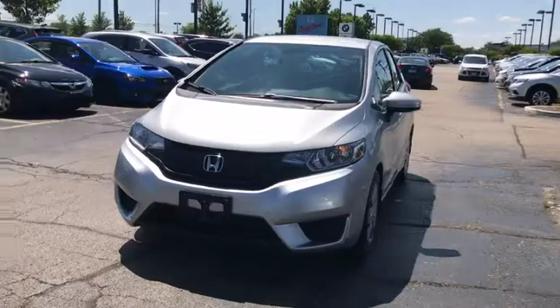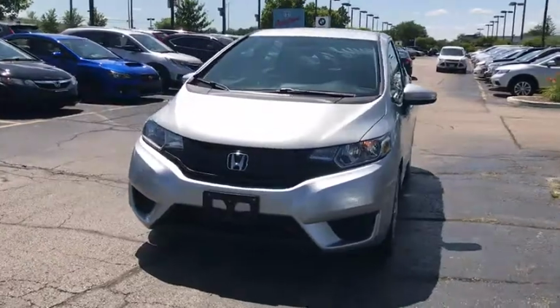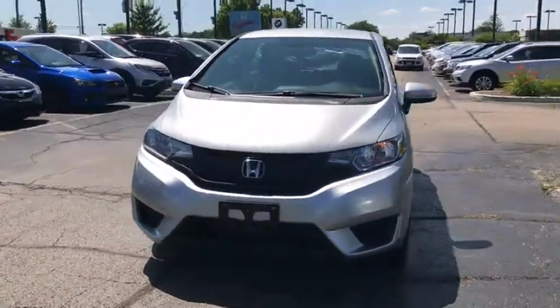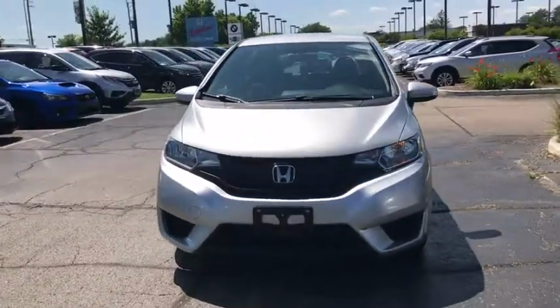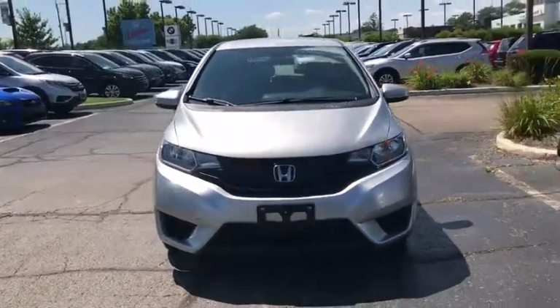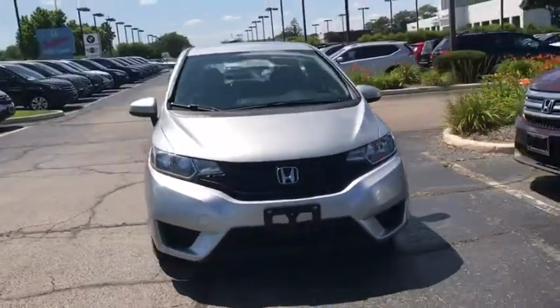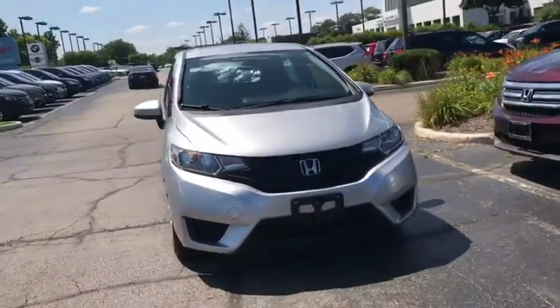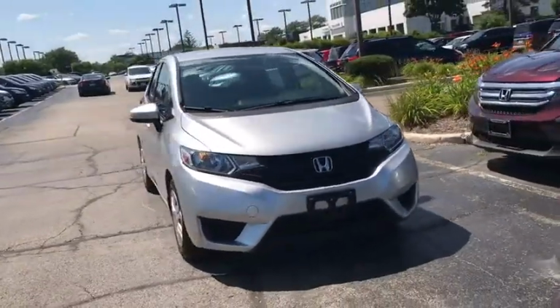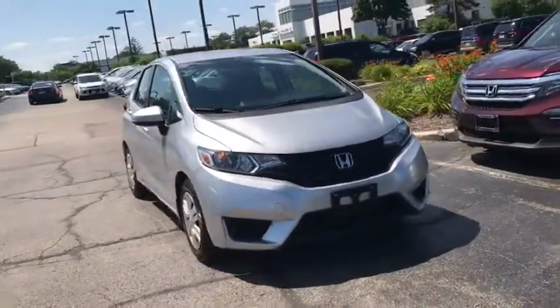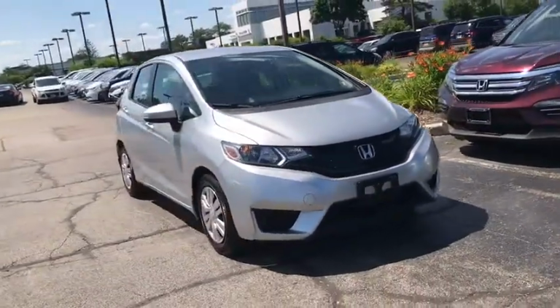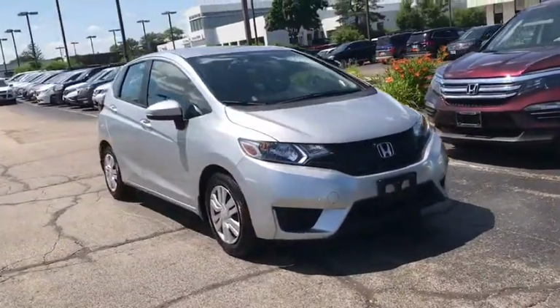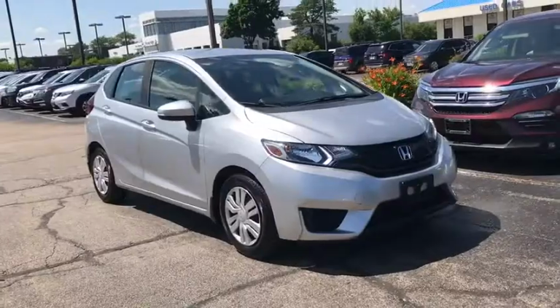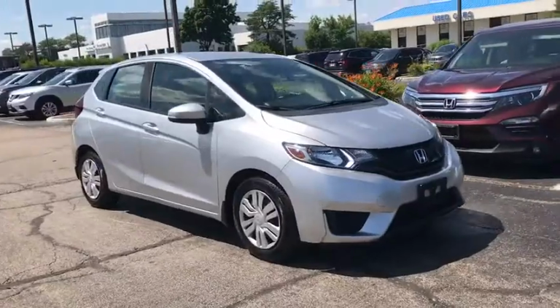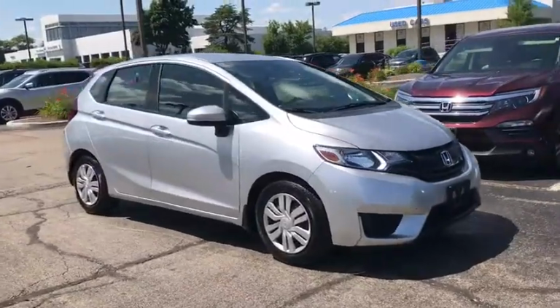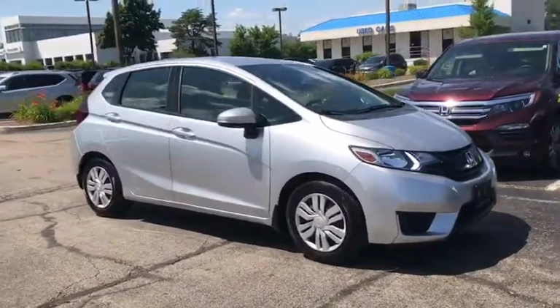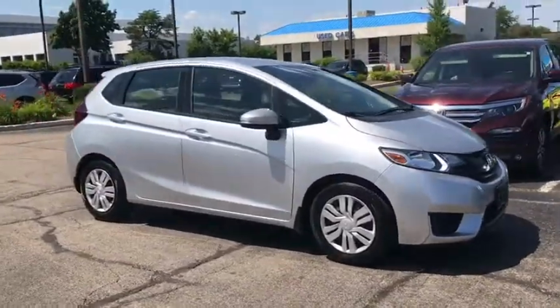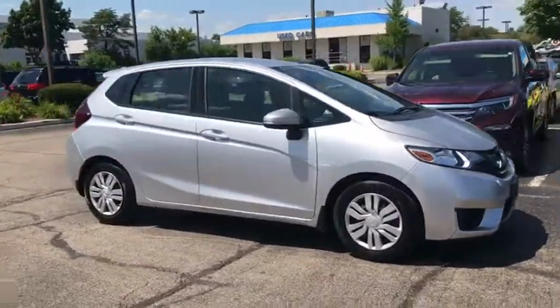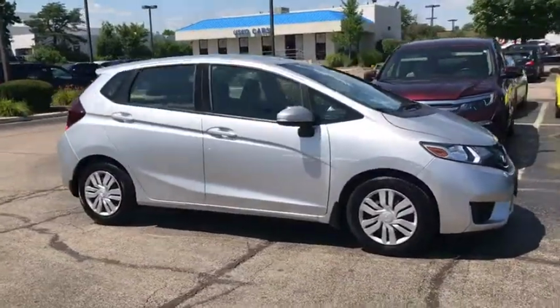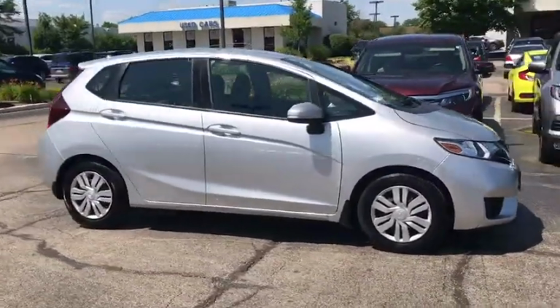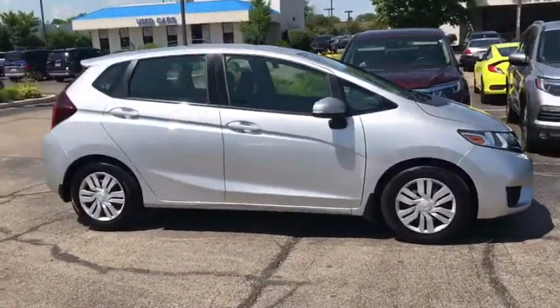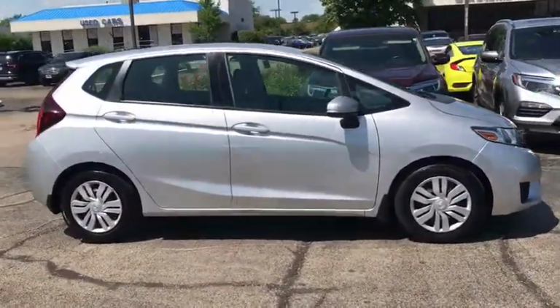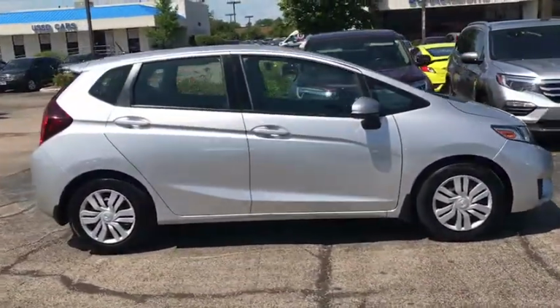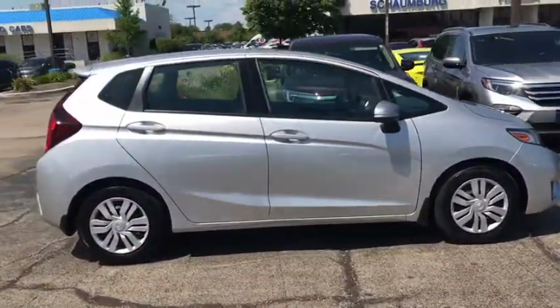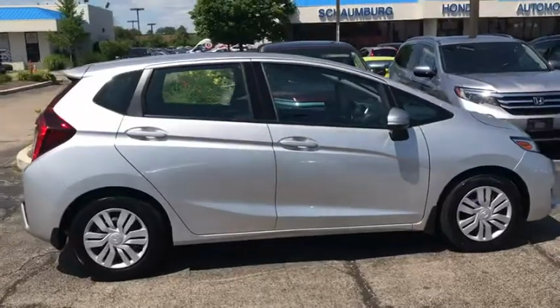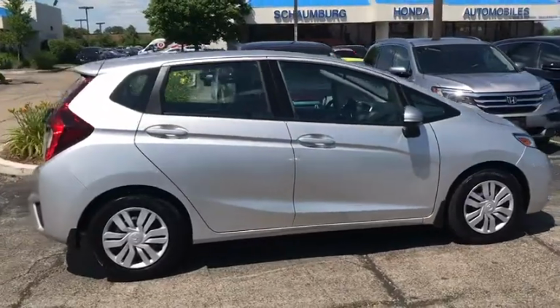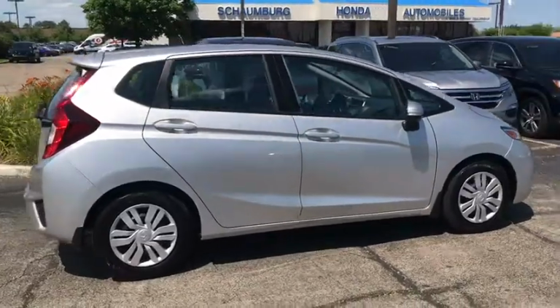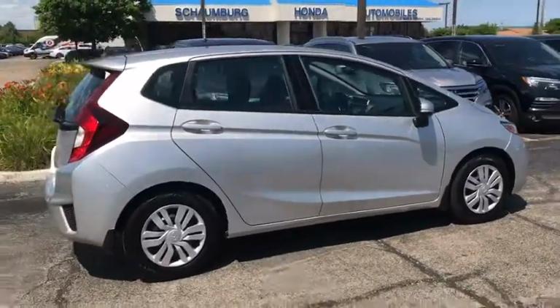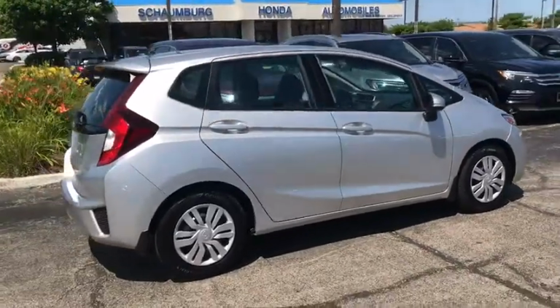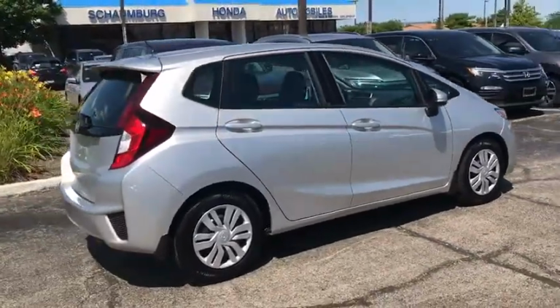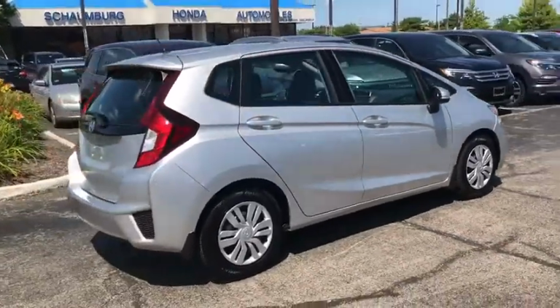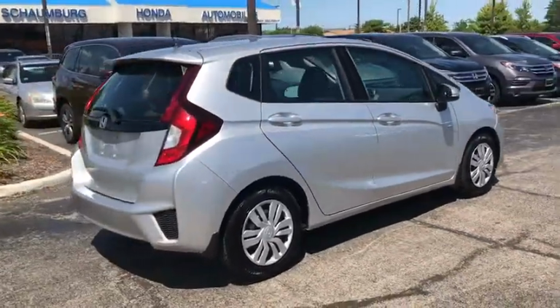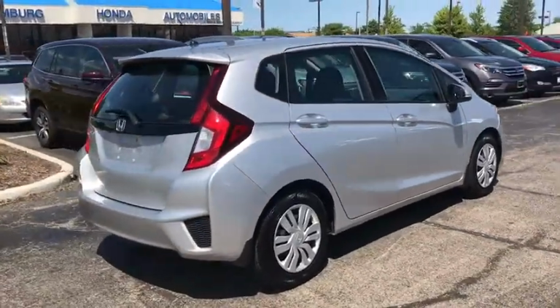Stop by and take a look at the 2015 Honda Fit. The Fit was engineered to be useful, efficient, and reliable, but its most important attribute is its innate charm and coolness. This vehicle has less than 40,000 miles.